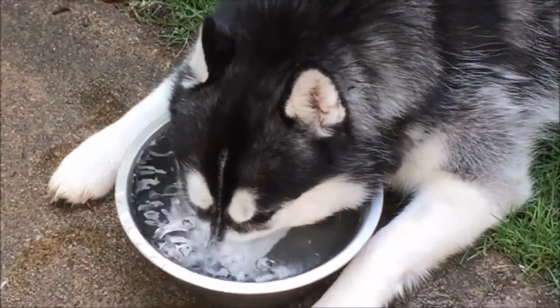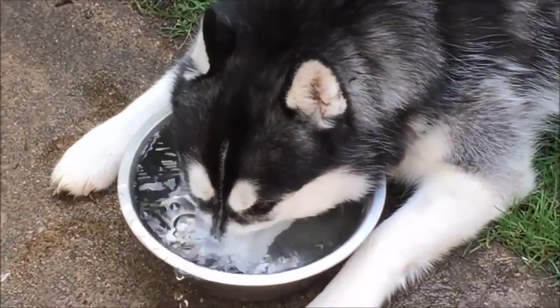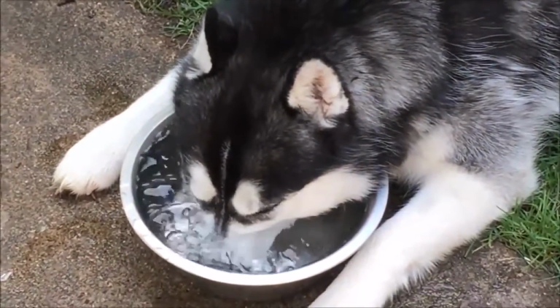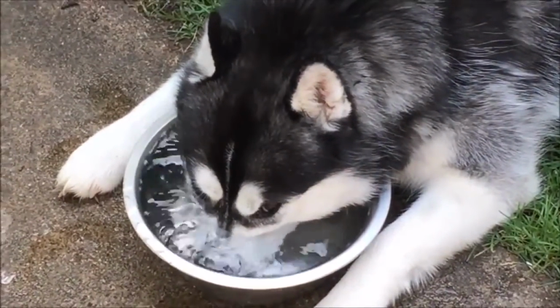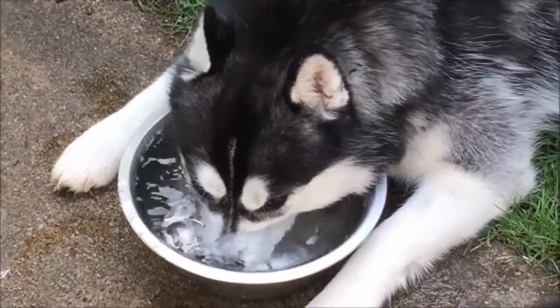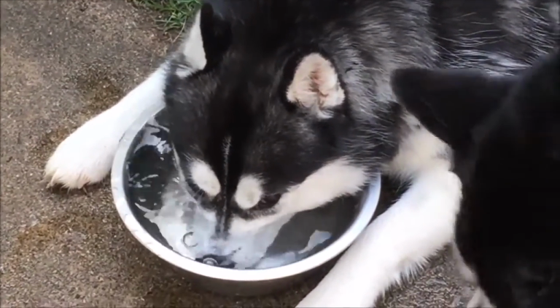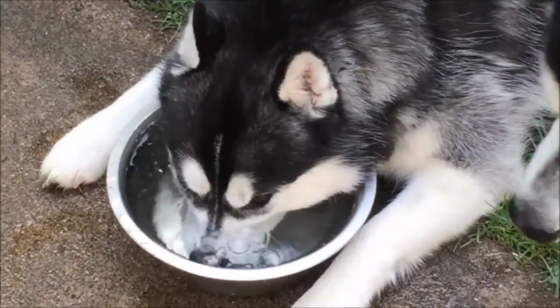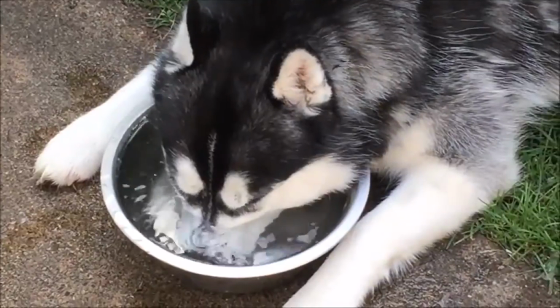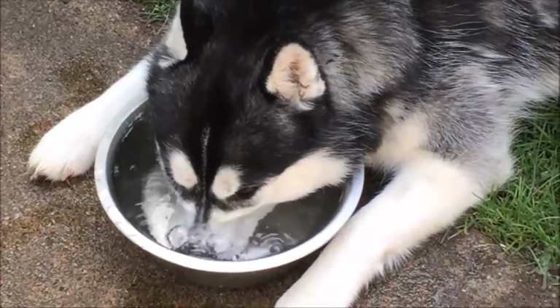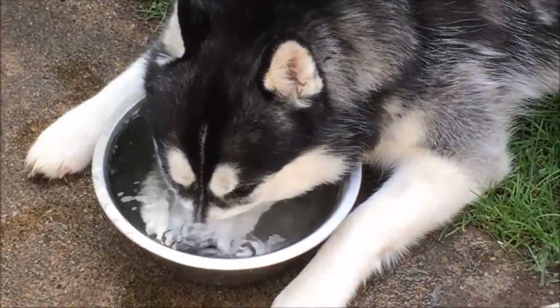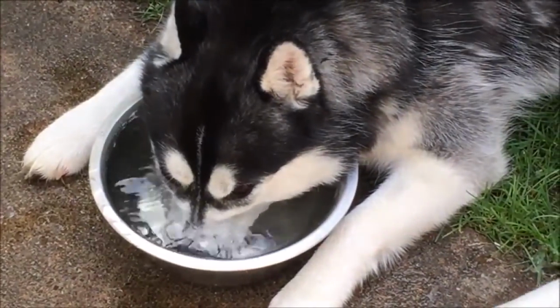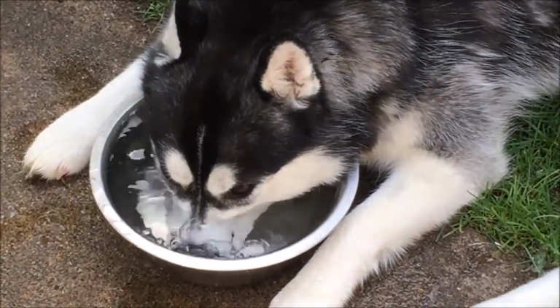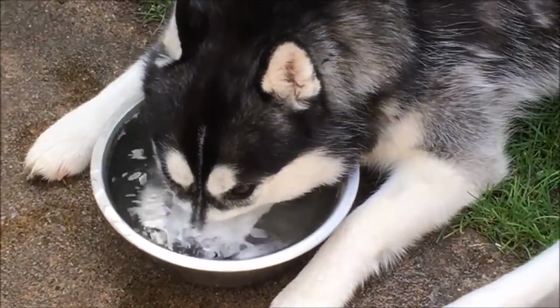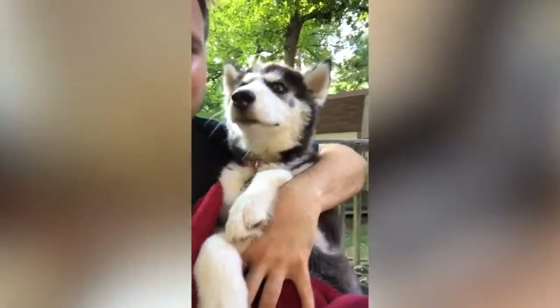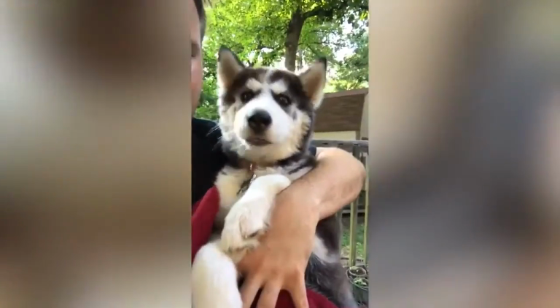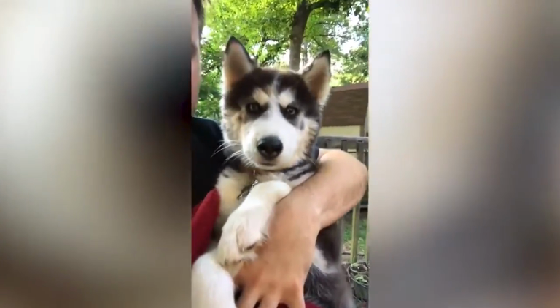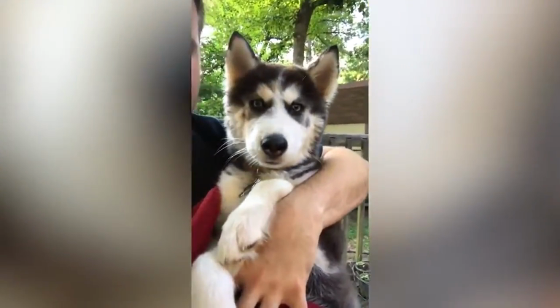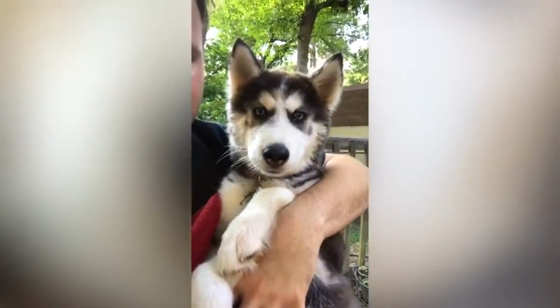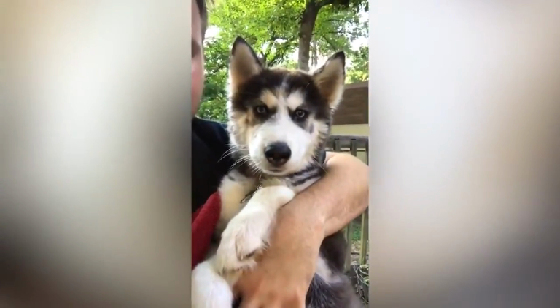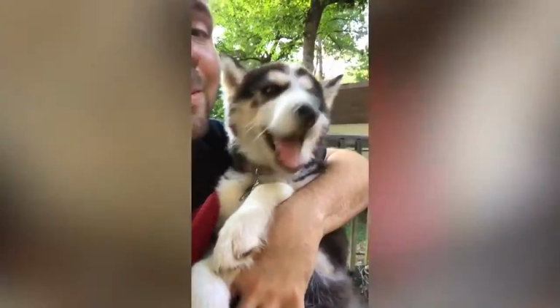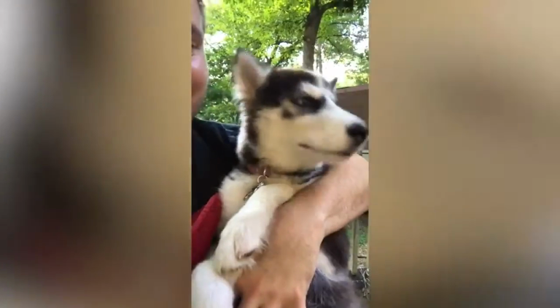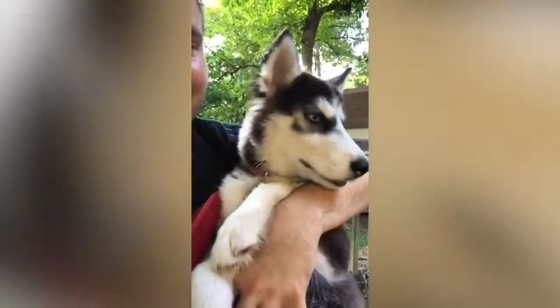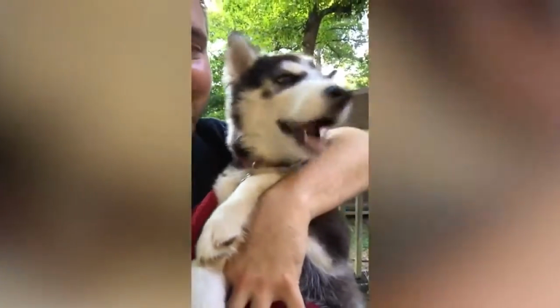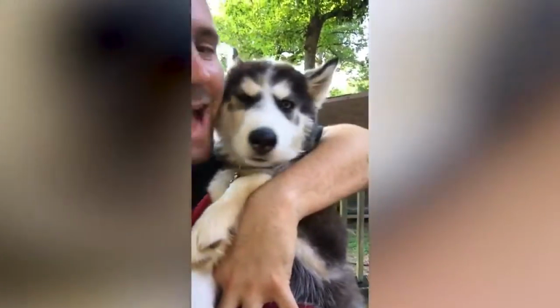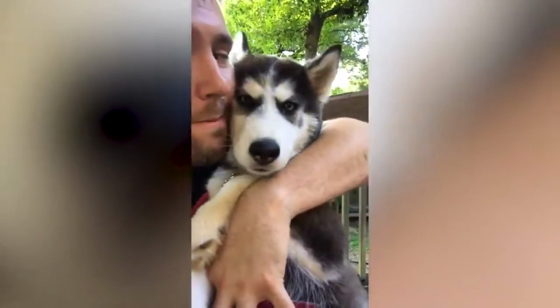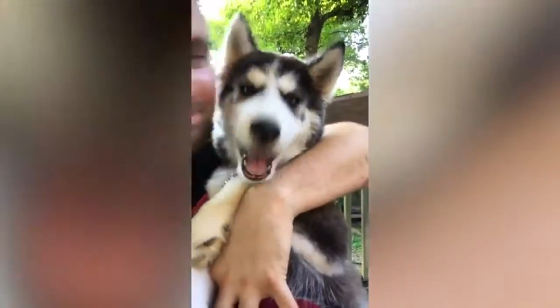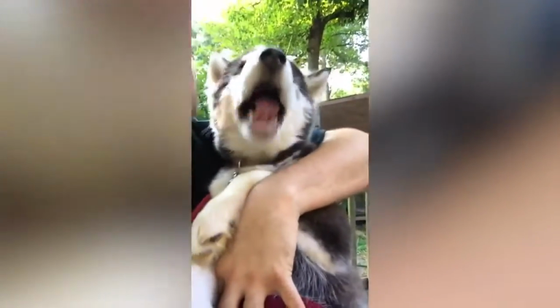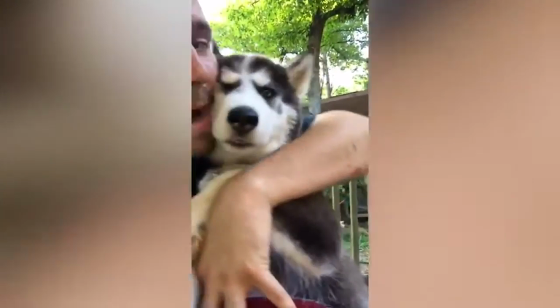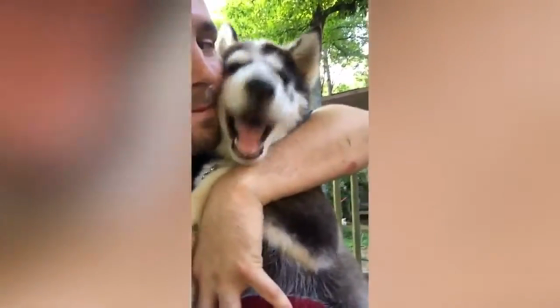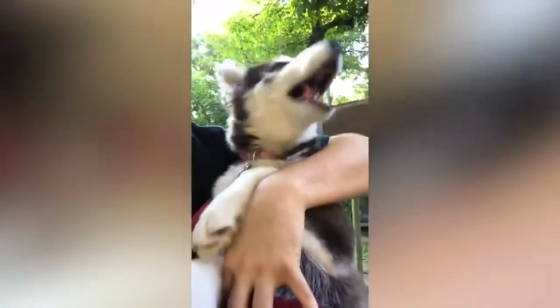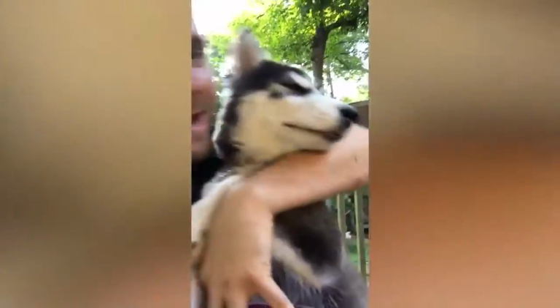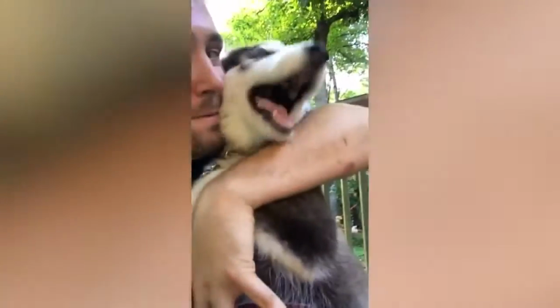It's very important to understand the distinction, however, between establishing yourself as alpha and bullying the dog into submission. These are not the same thing. Be sure you are respecting your pet and family member.